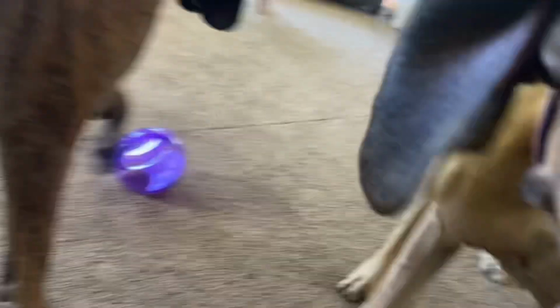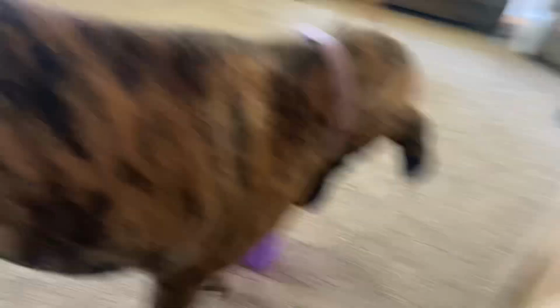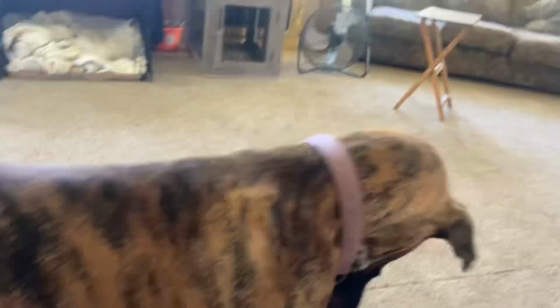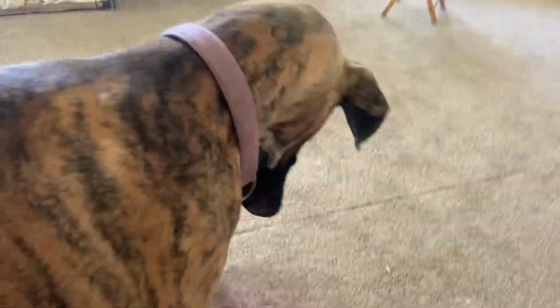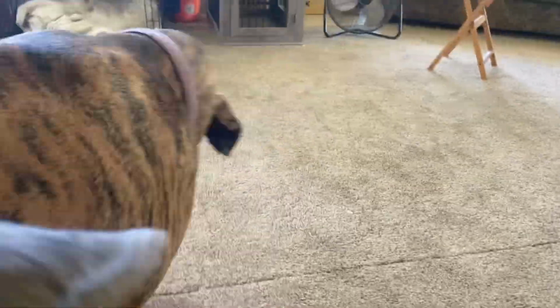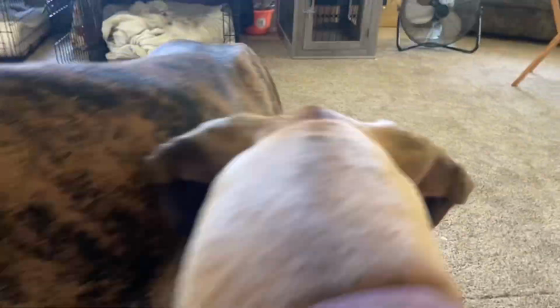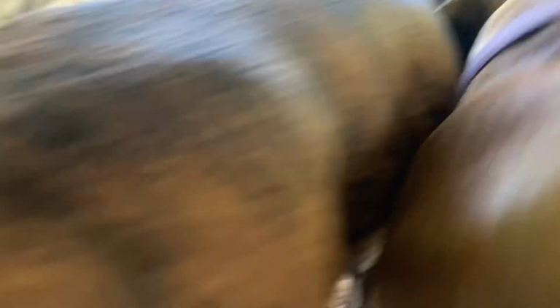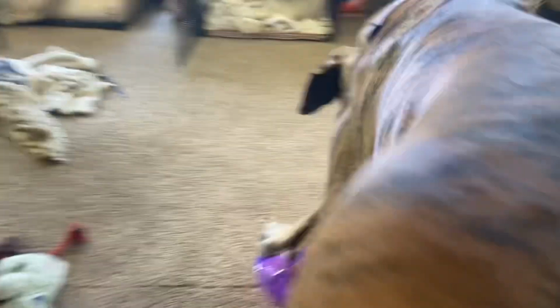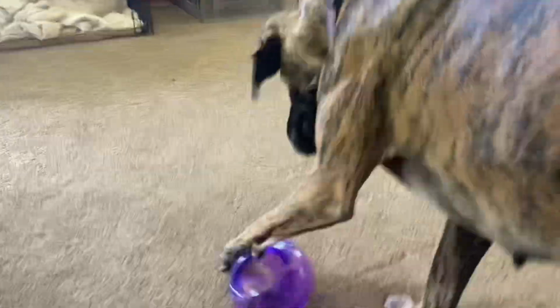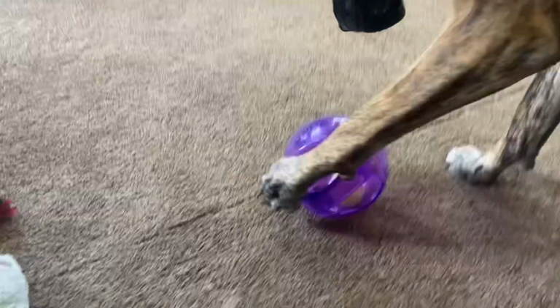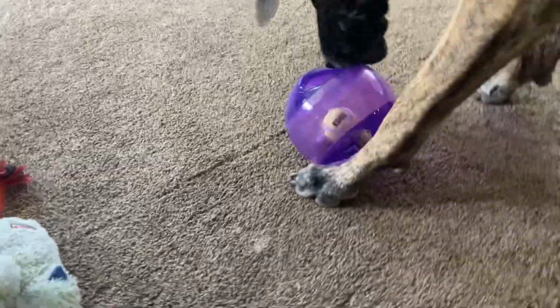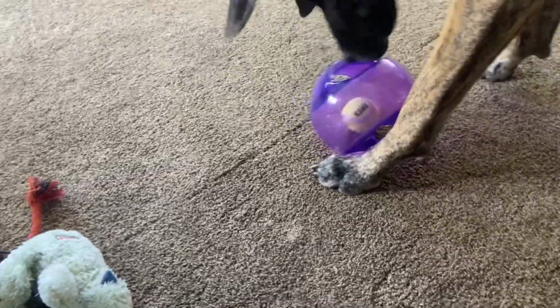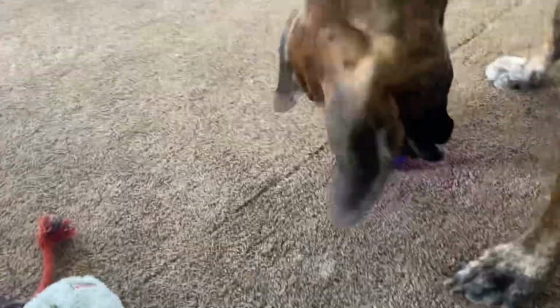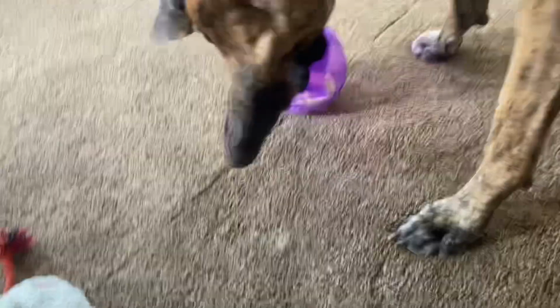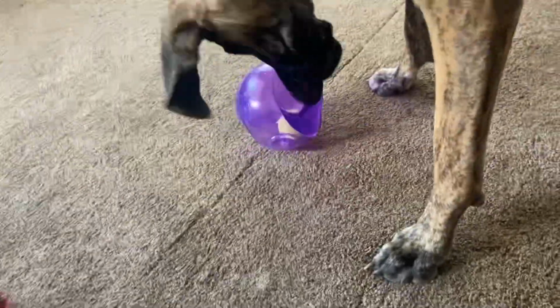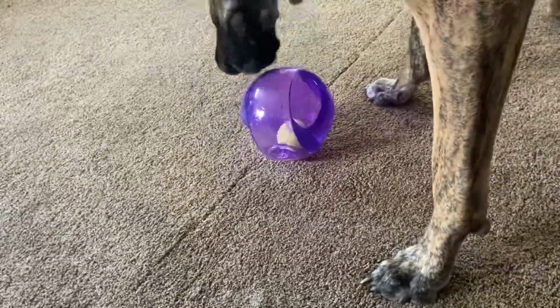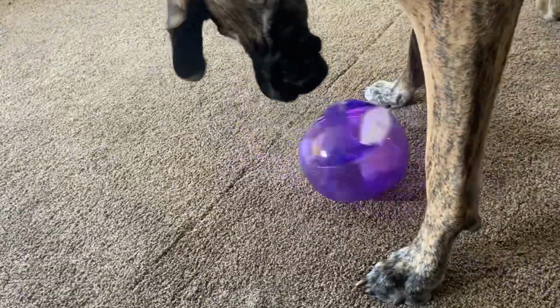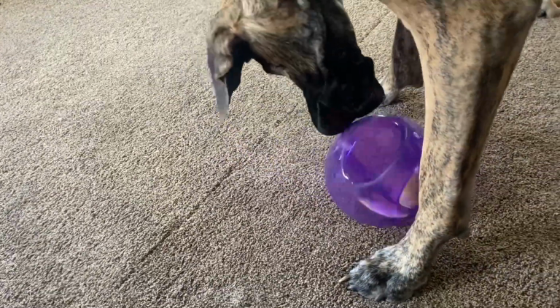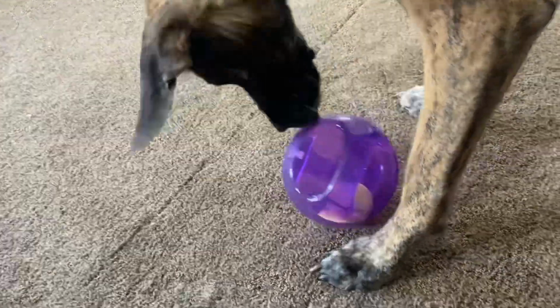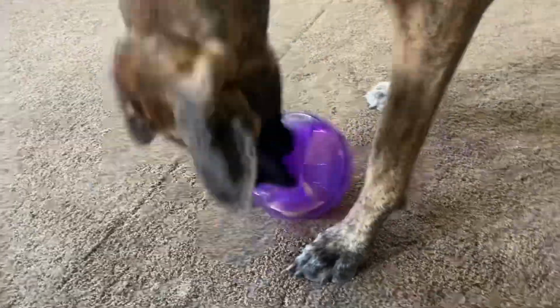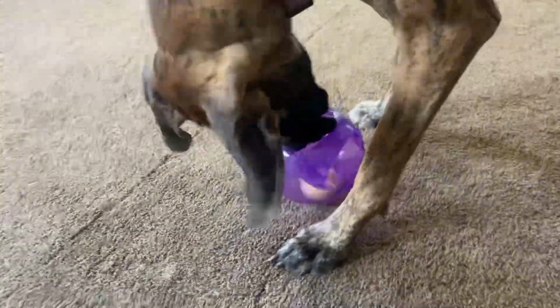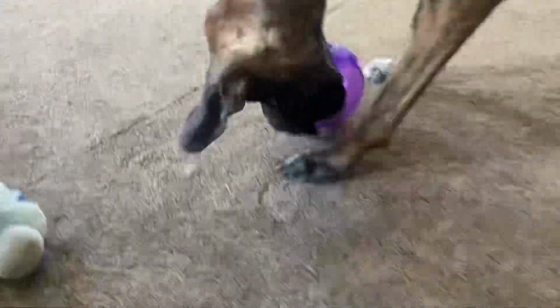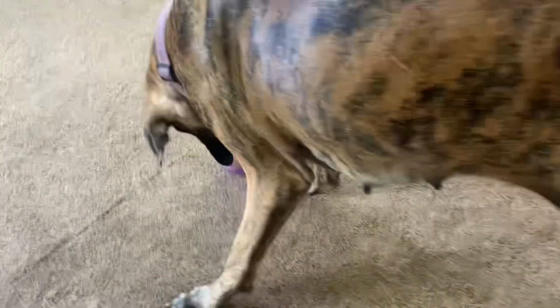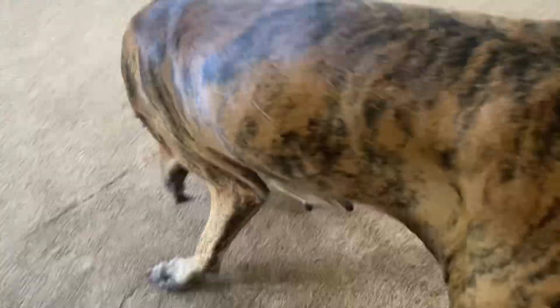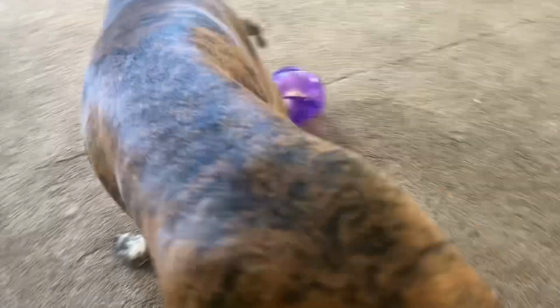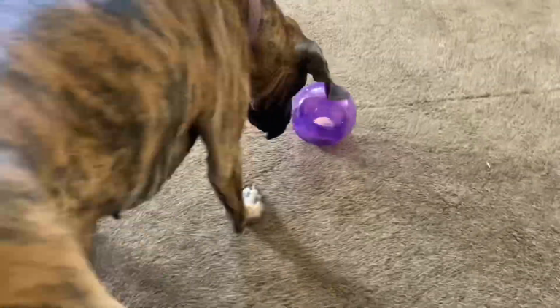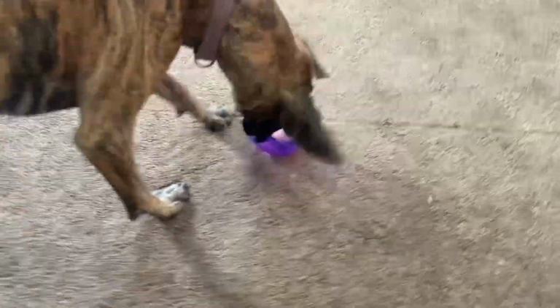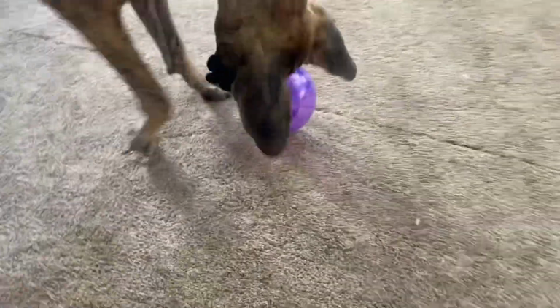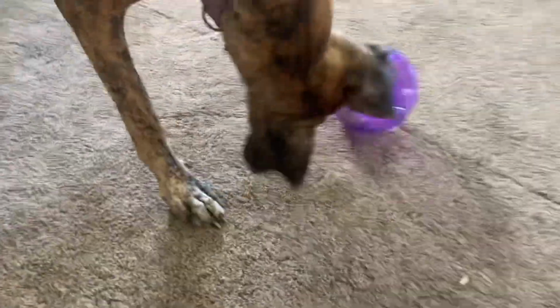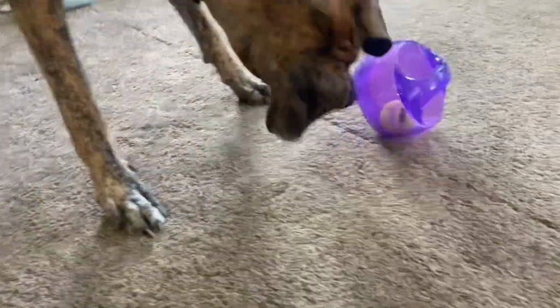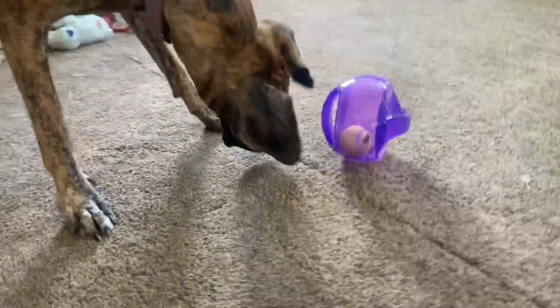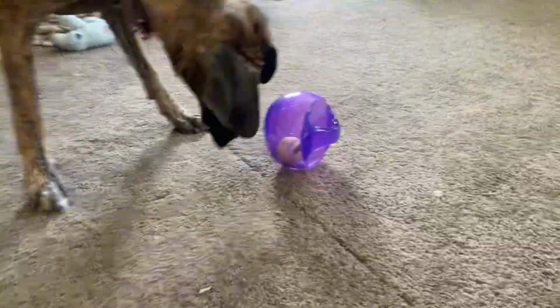I also like that it has two hand grab spots. So if the dogs want to play tug of war with it, it is actually sturdy enough from what I can tell to hold up and withstand their tug of war.